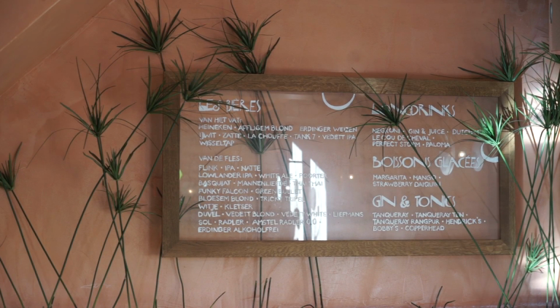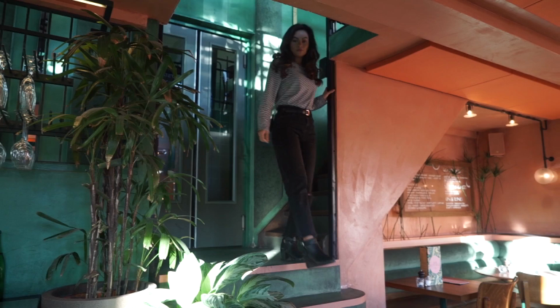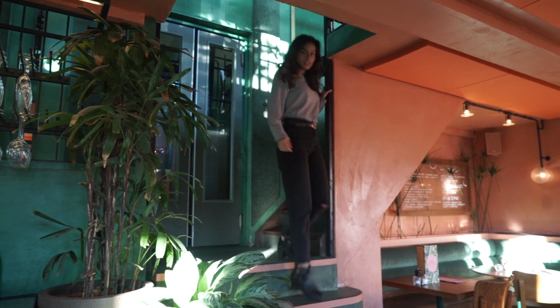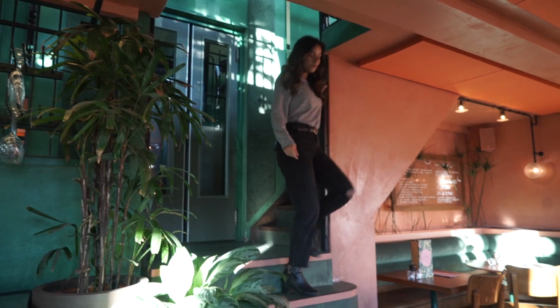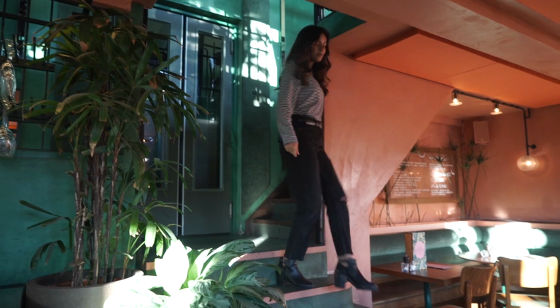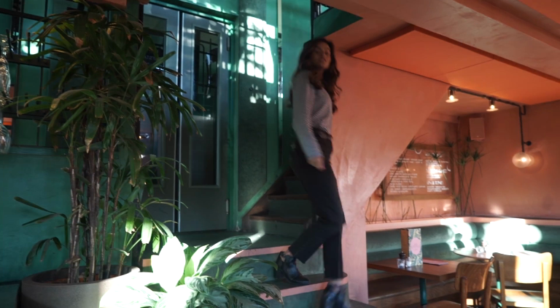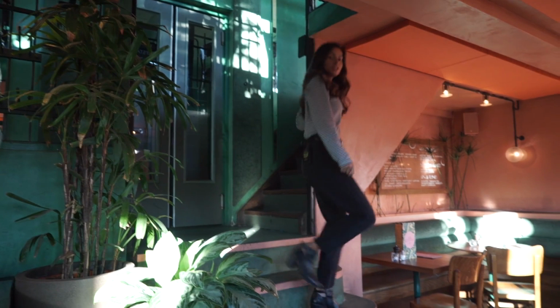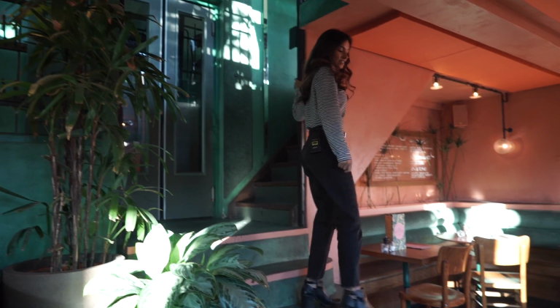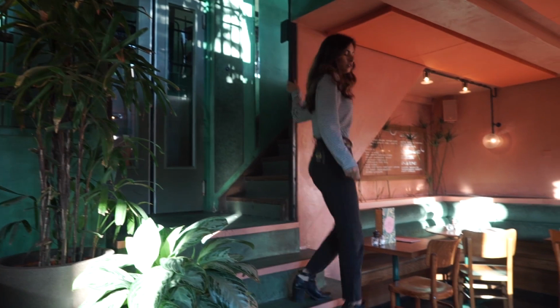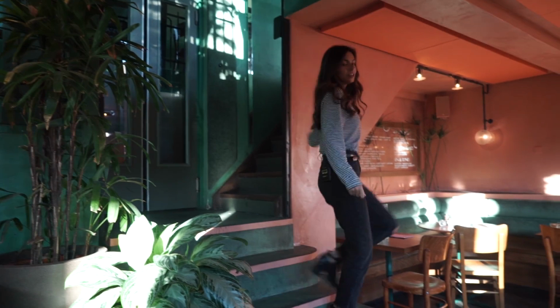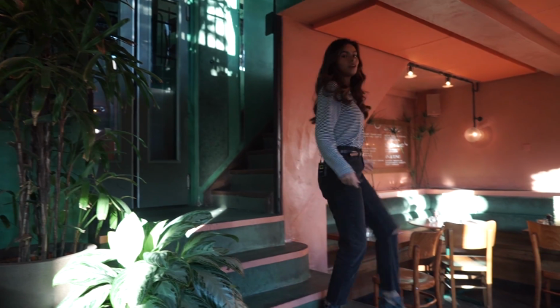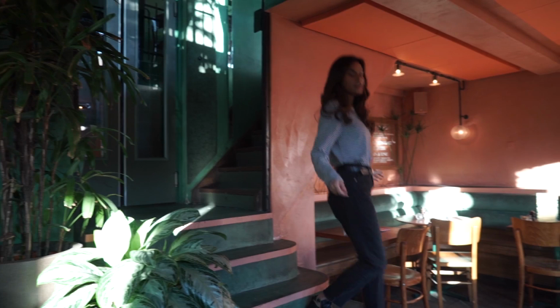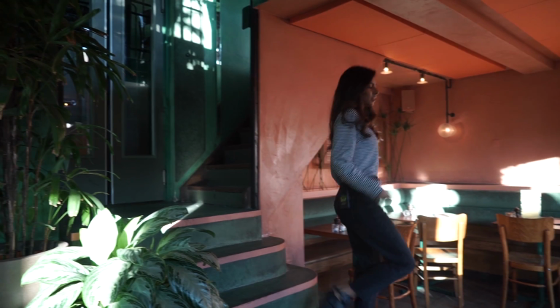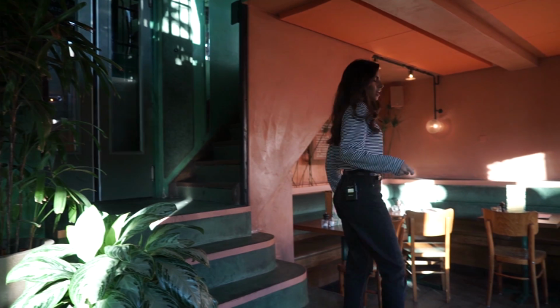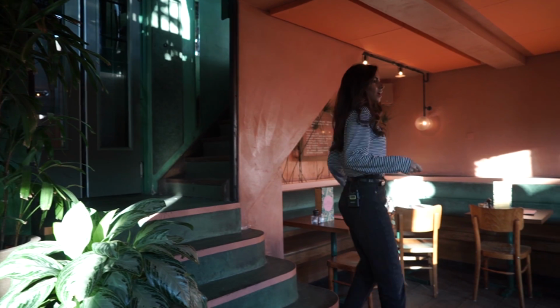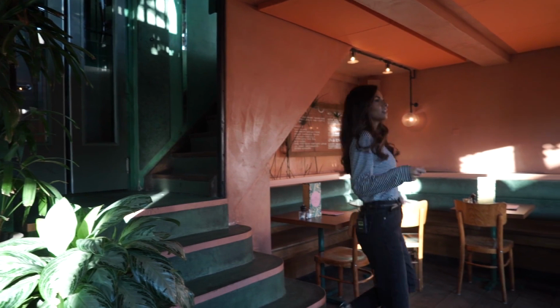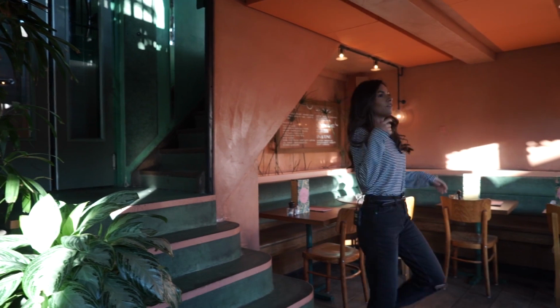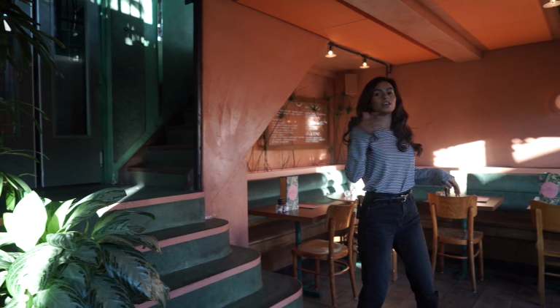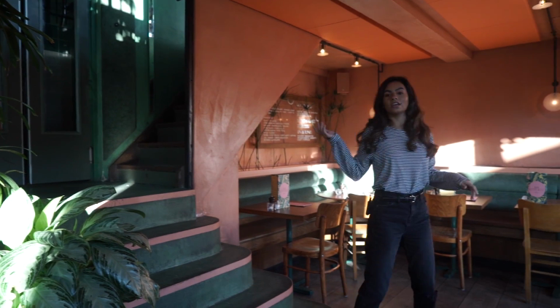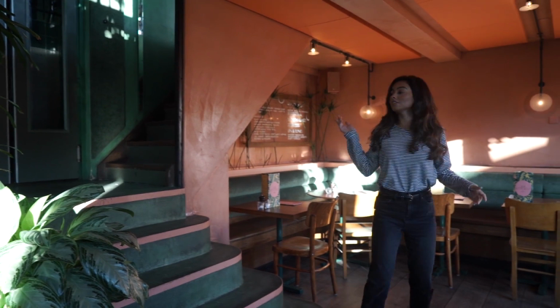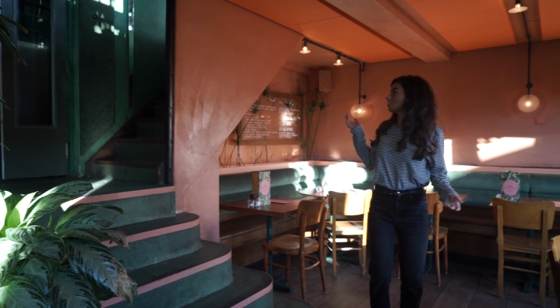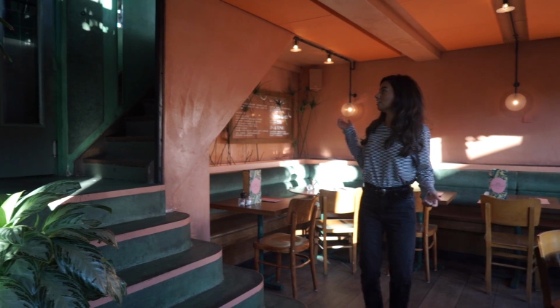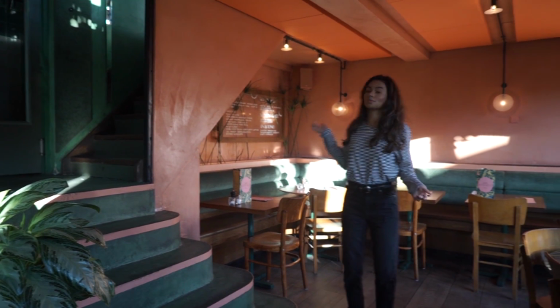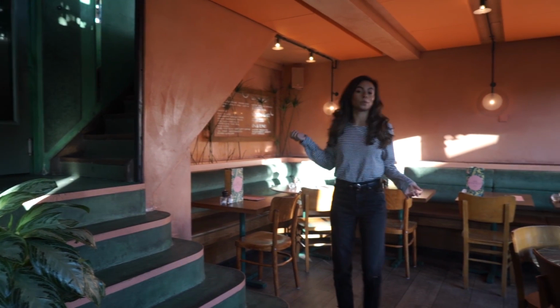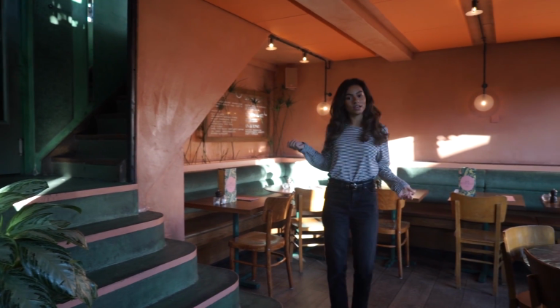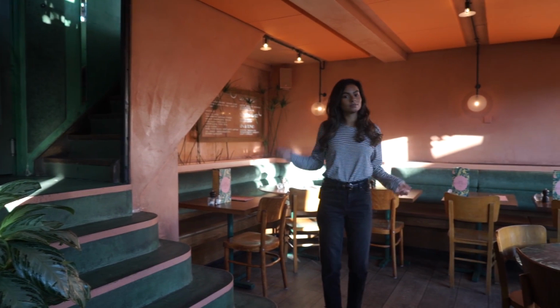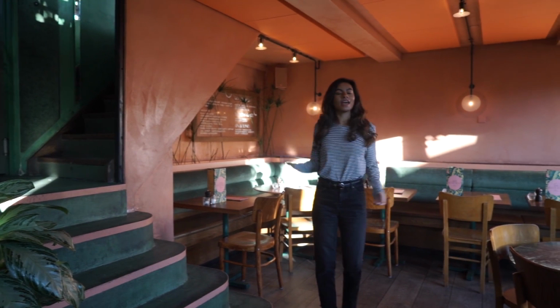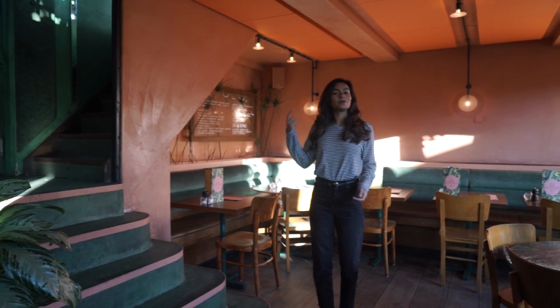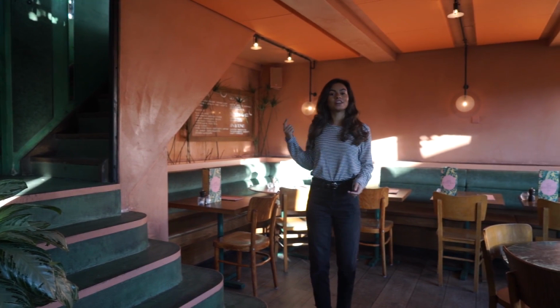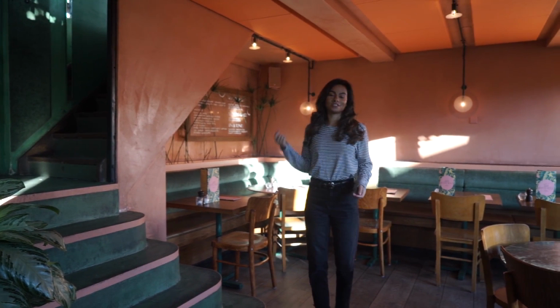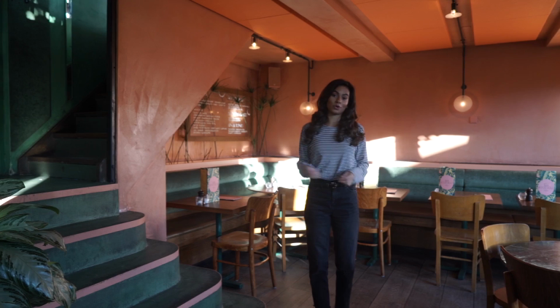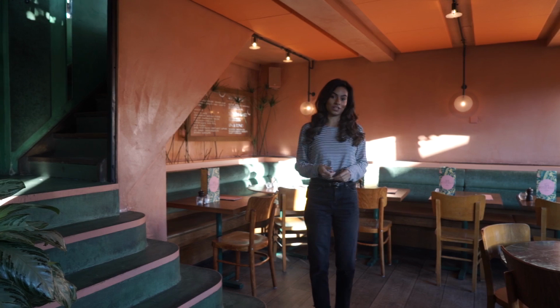Right now I'm entering the downstairs area. As you can see, everything here is more pink, and upstairs is more green.